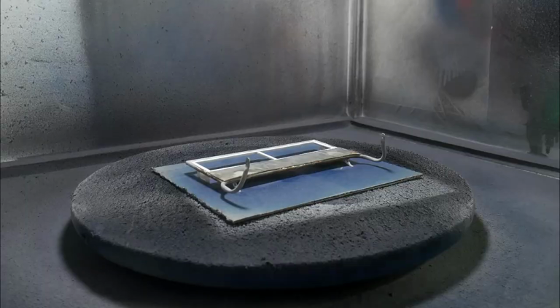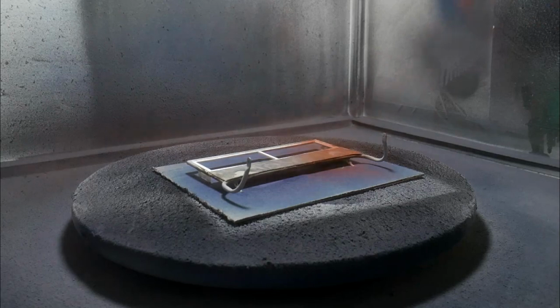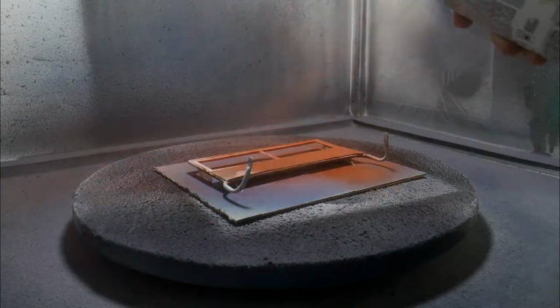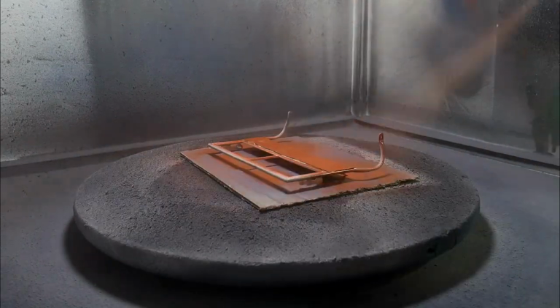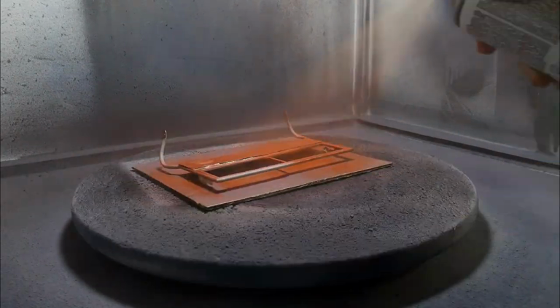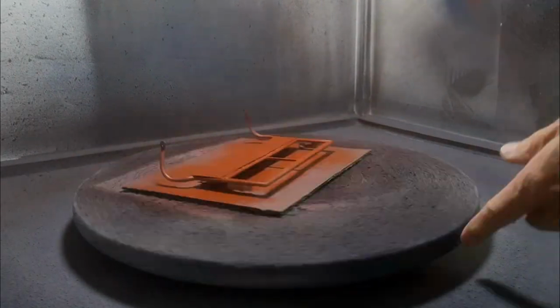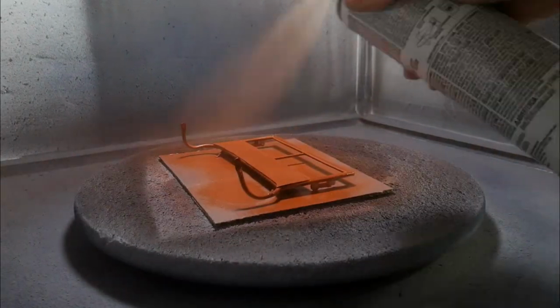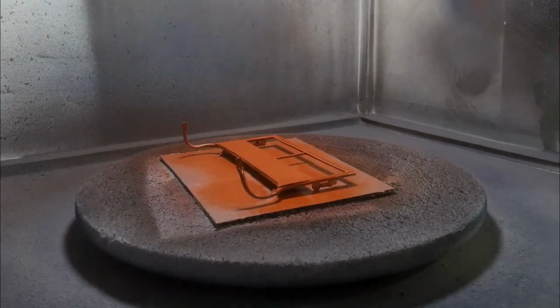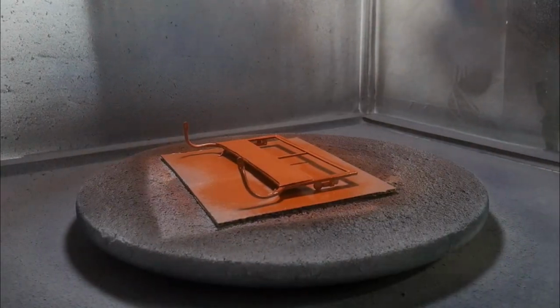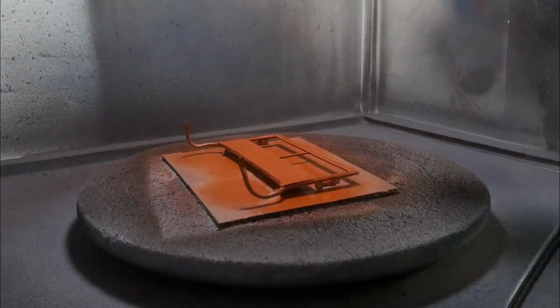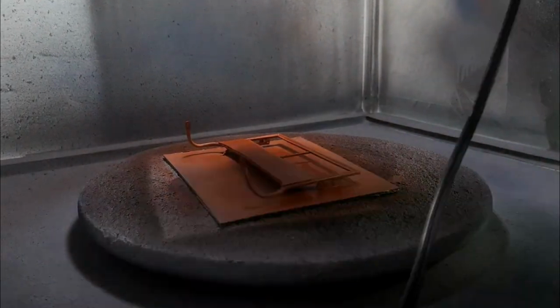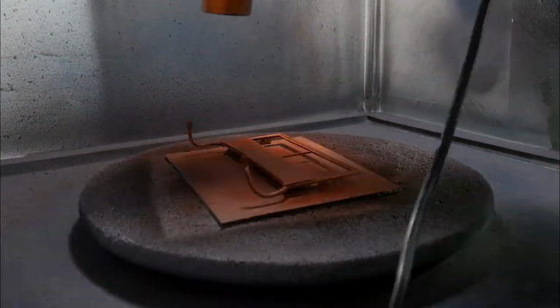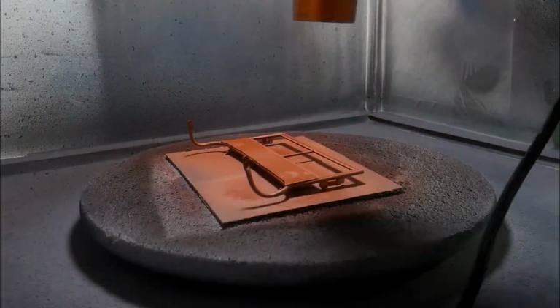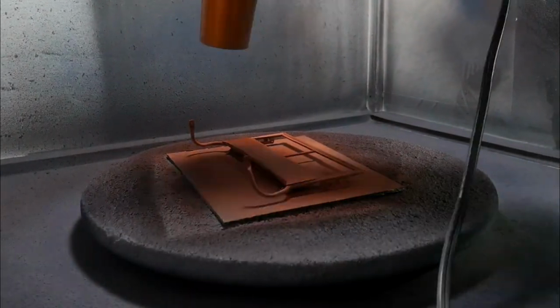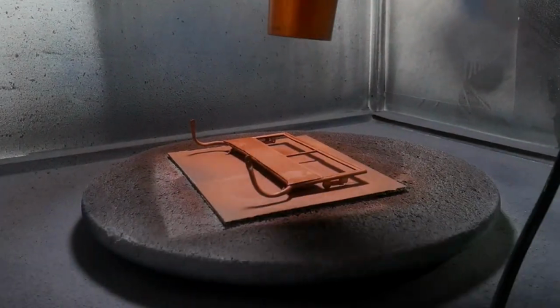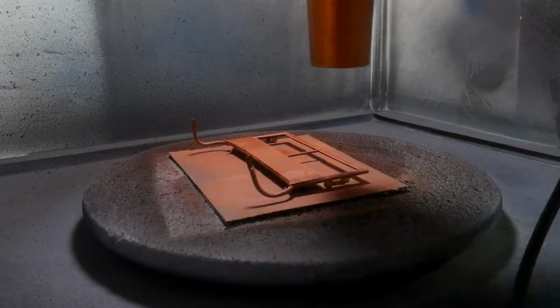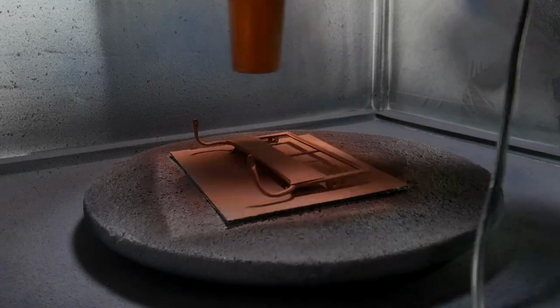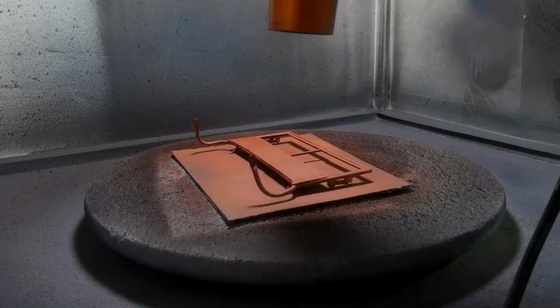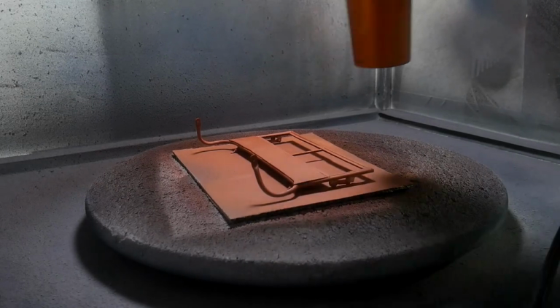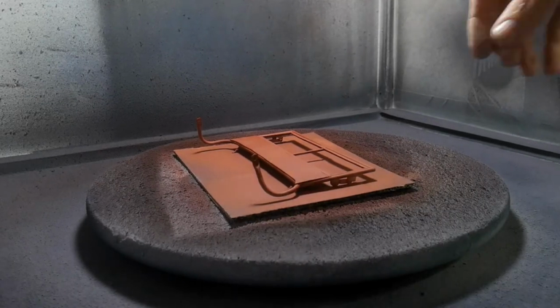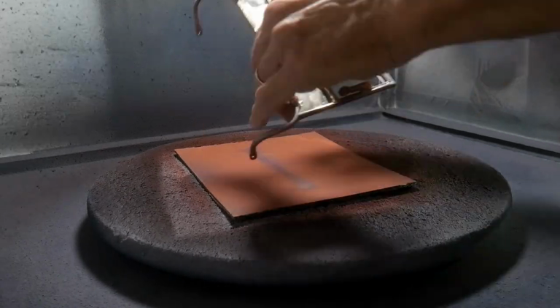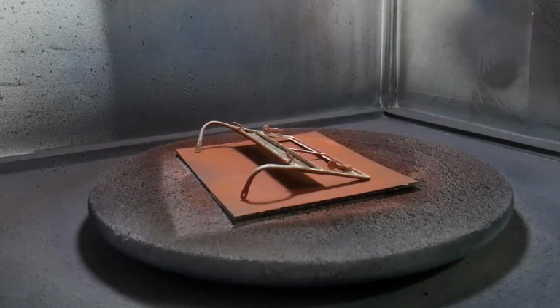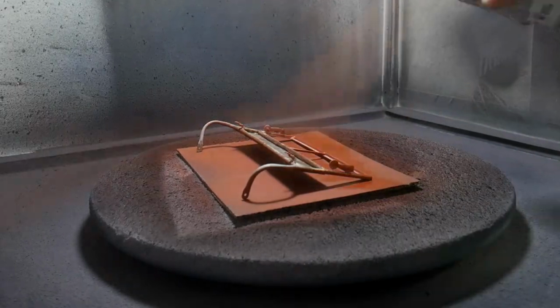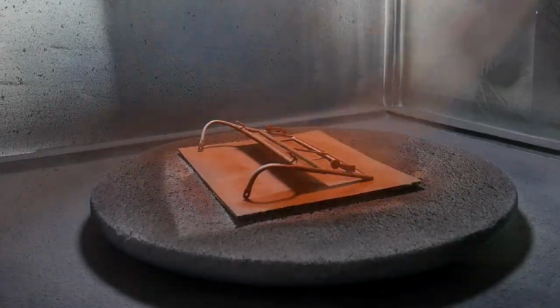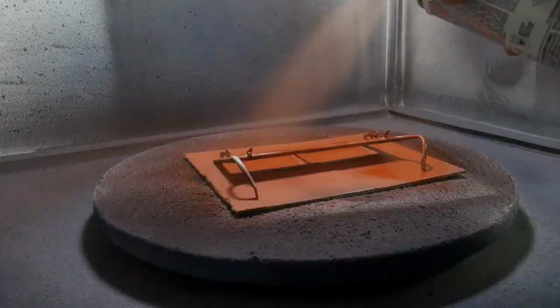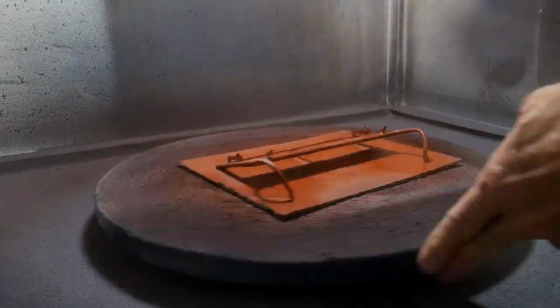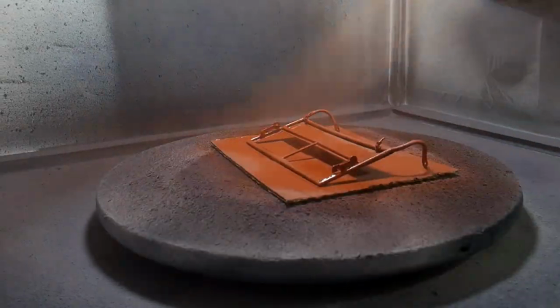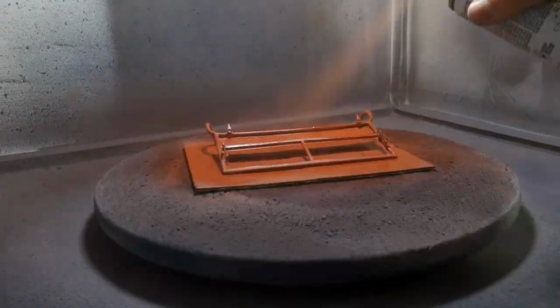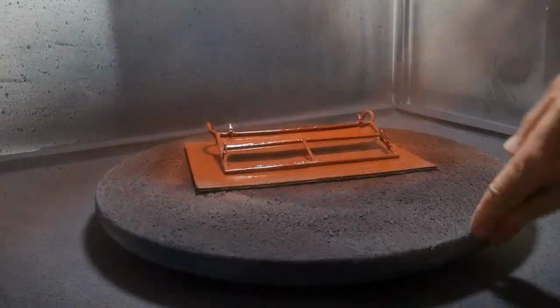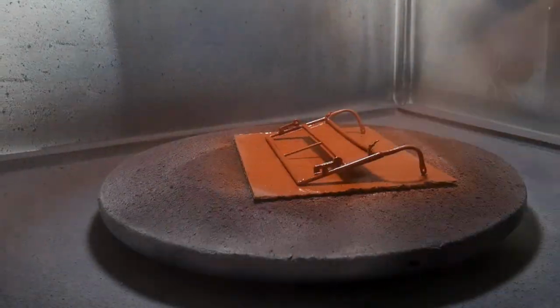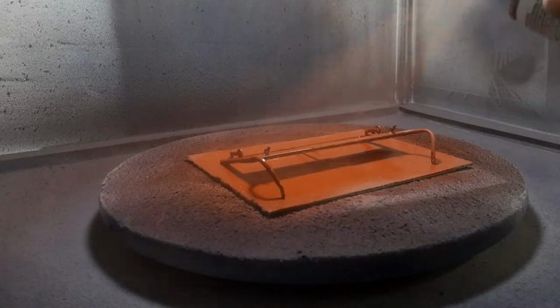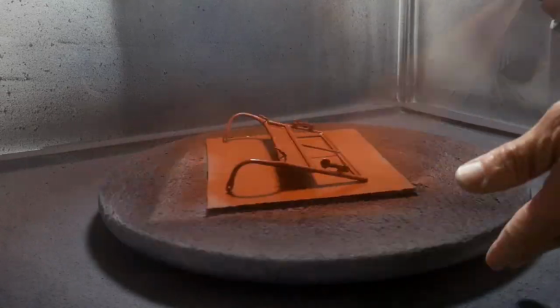The inspiration picture I was sent had the windshield in a red oxide primer with a few splashes of gray primer. So after a quick coat of primer, the windshield was complete.